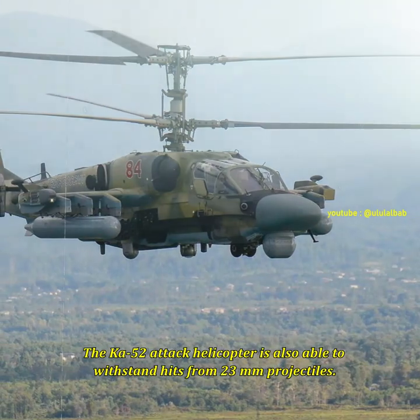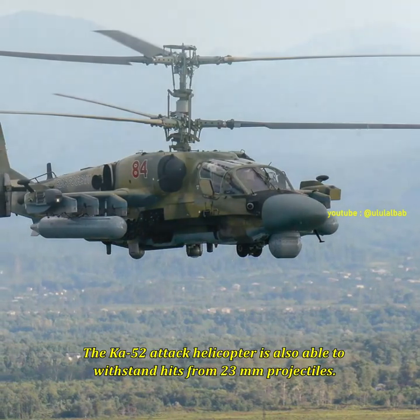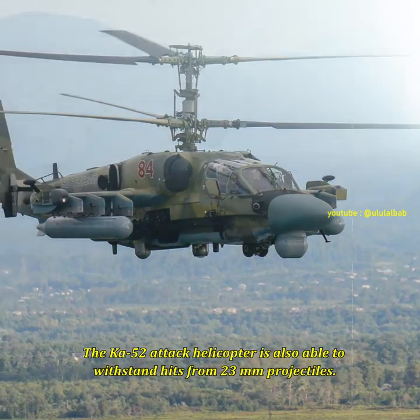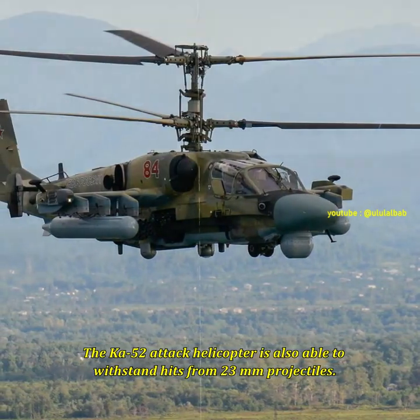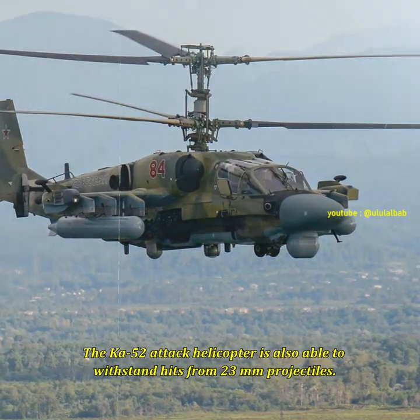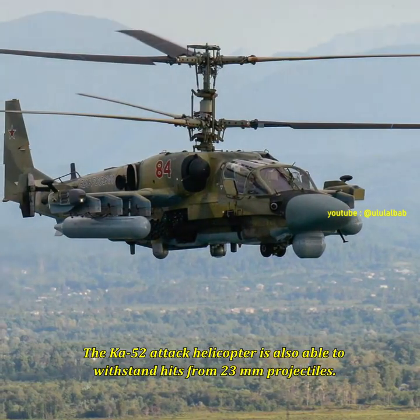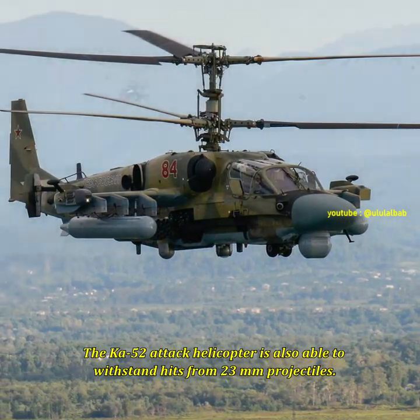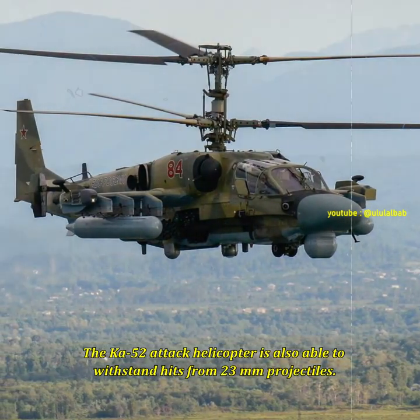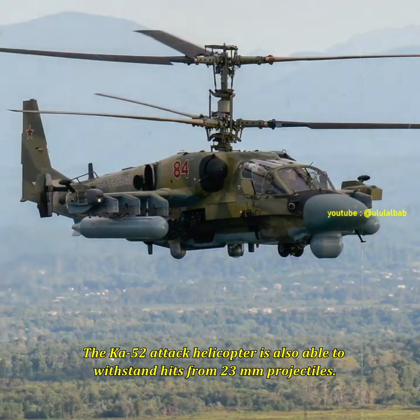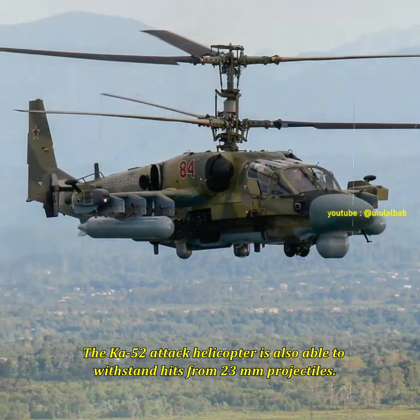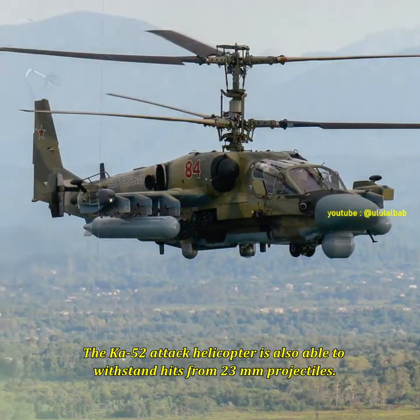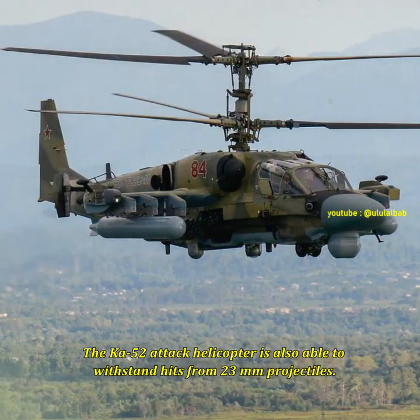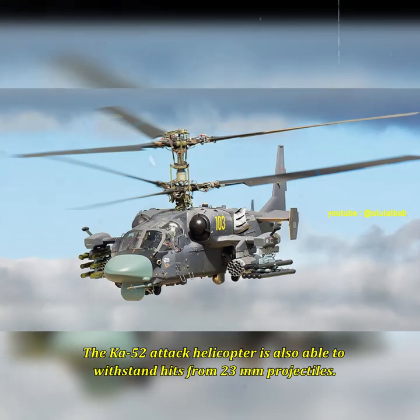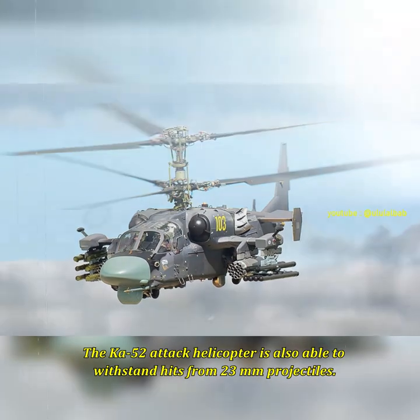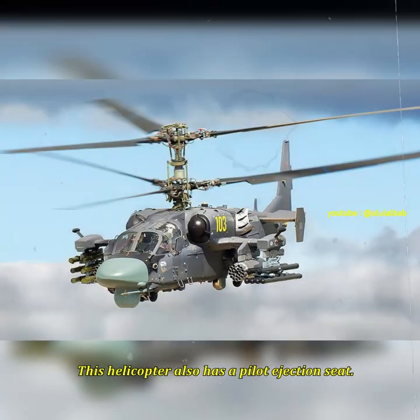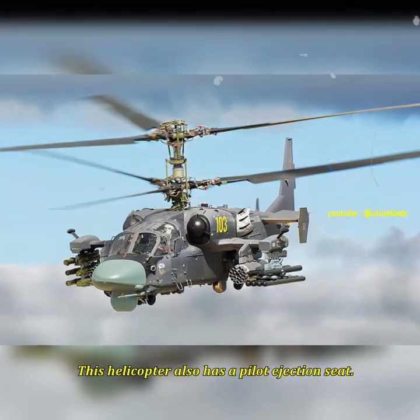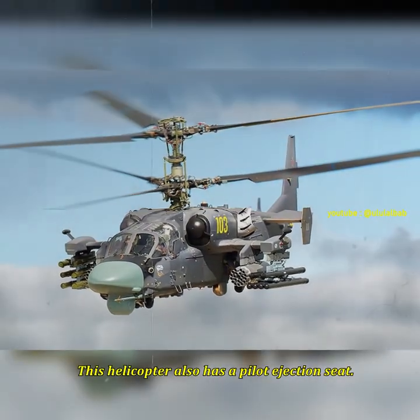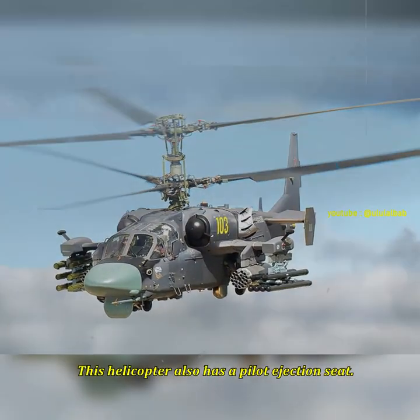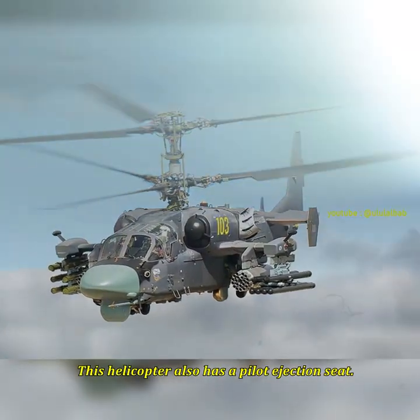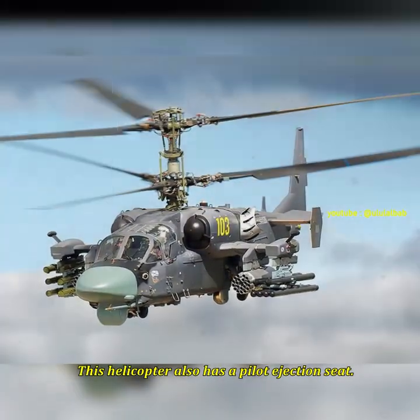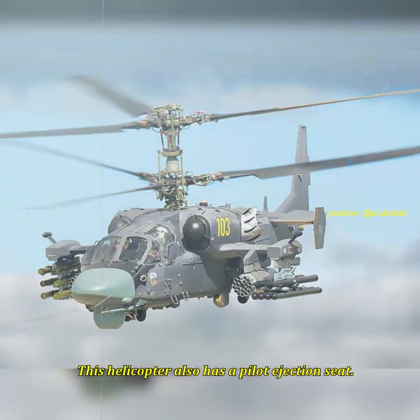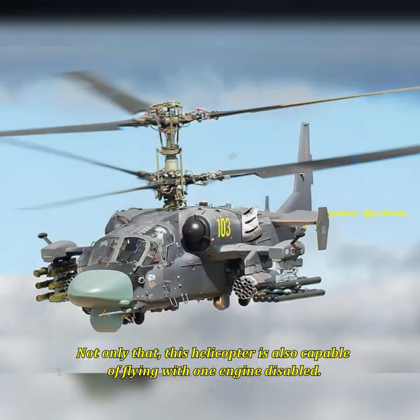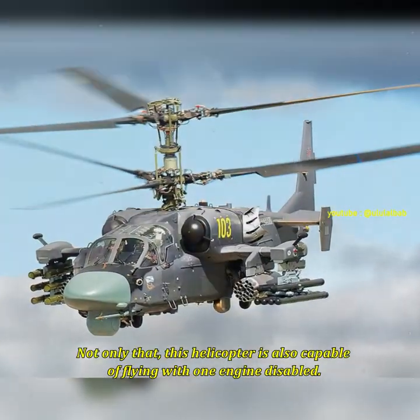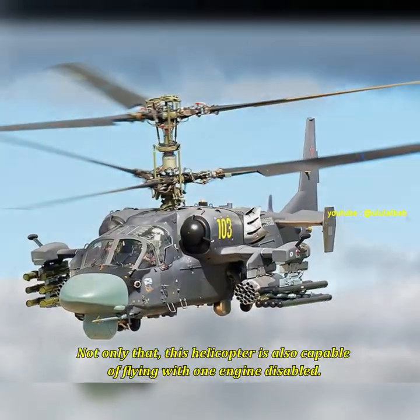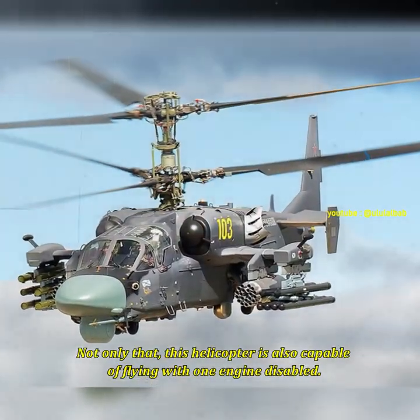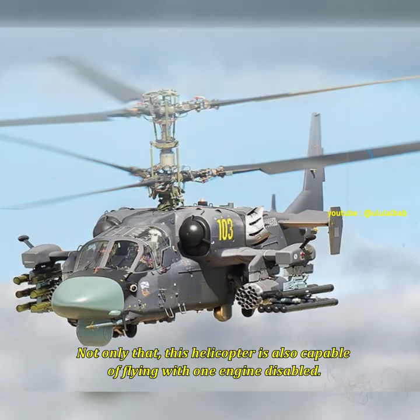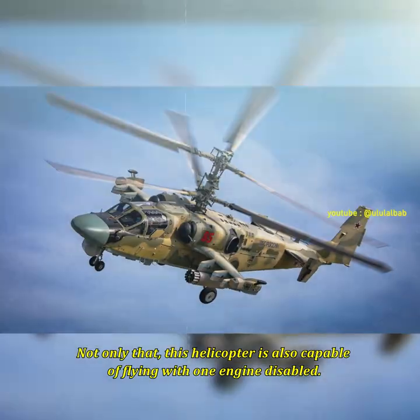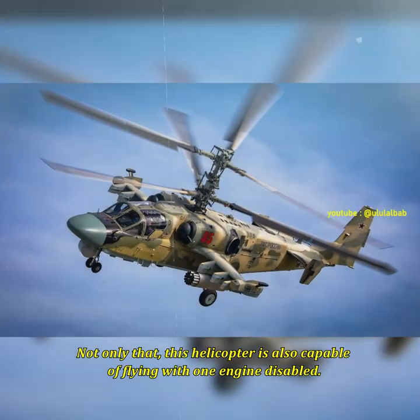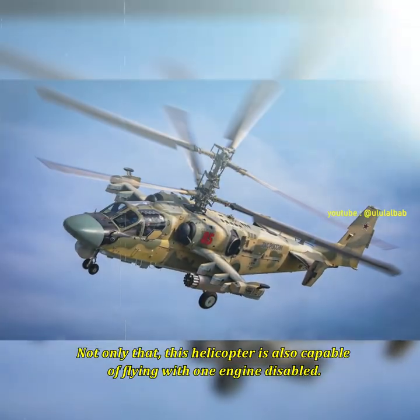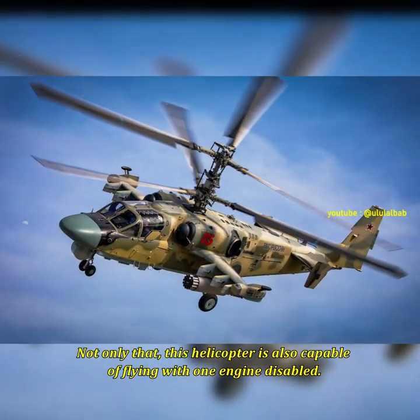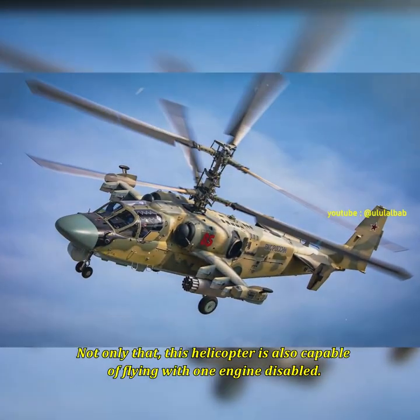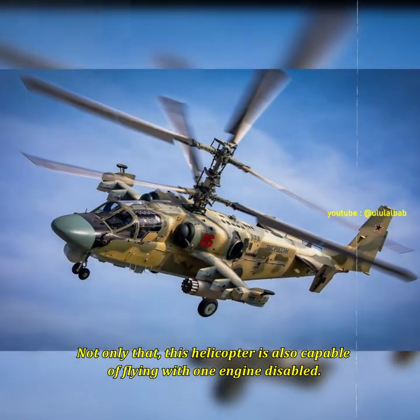The Ka-52 attack helicopter is also able to withstand hits from 23mm projectiles. This helicopter also has a pilot ejection seat, and is also capable of flying with one engine disabled.